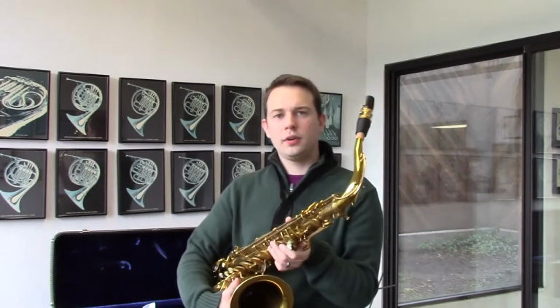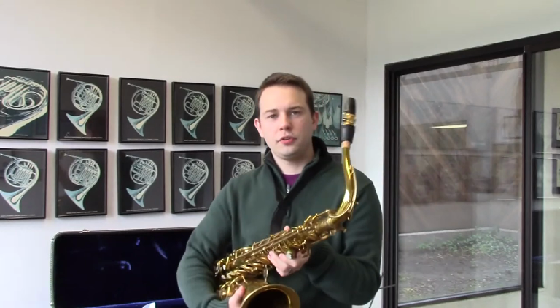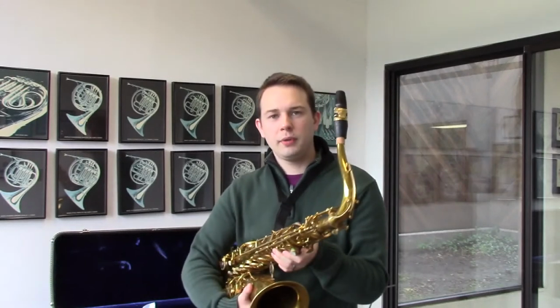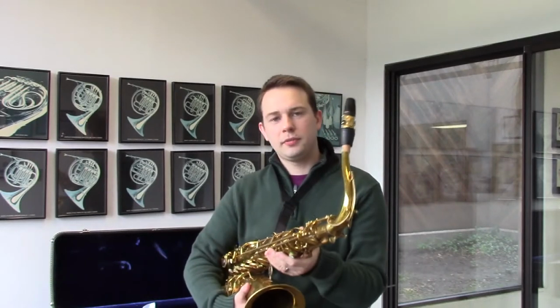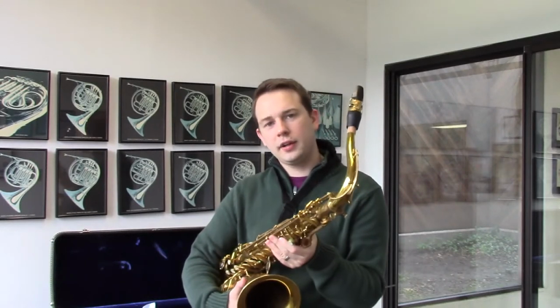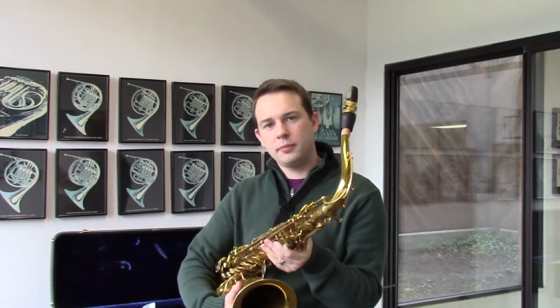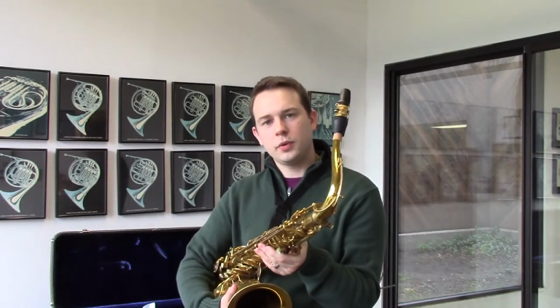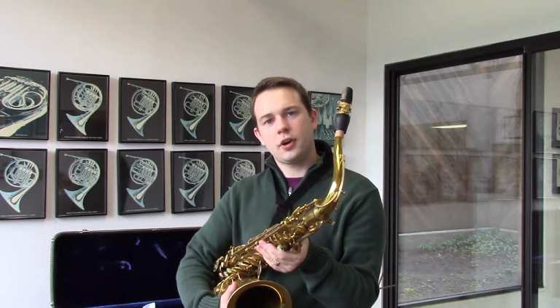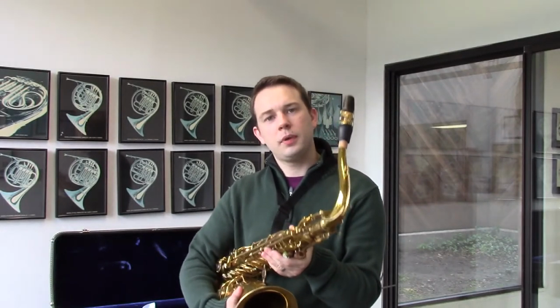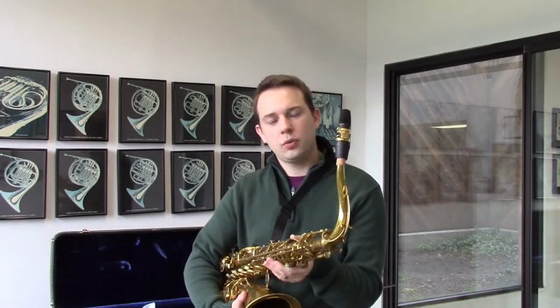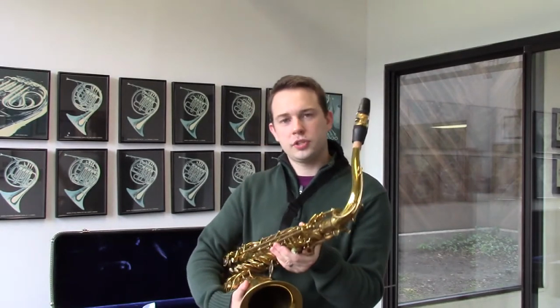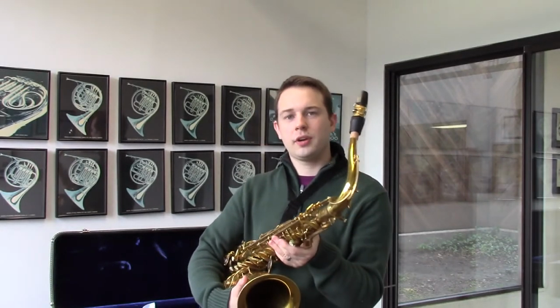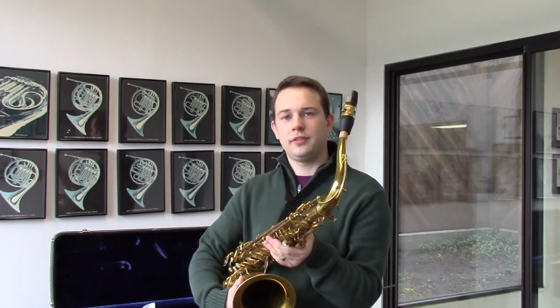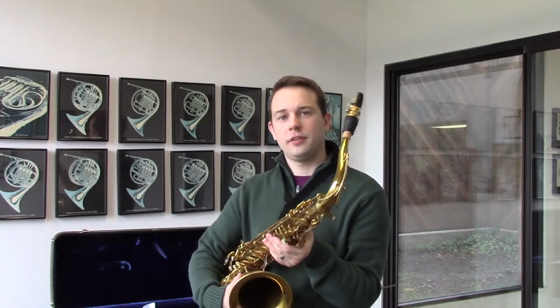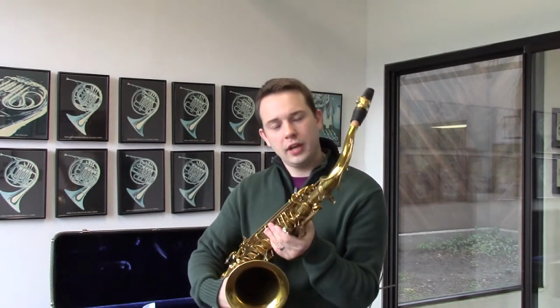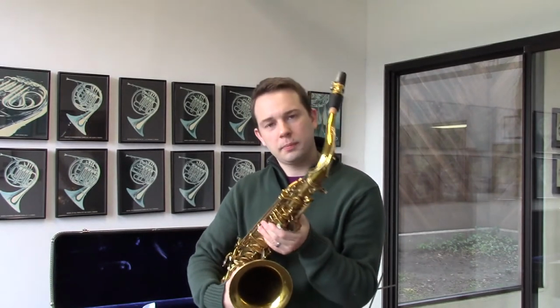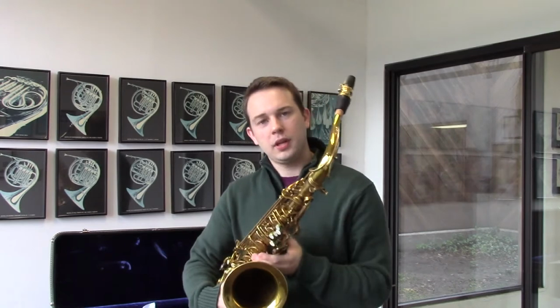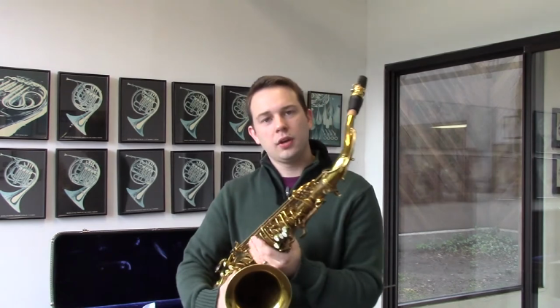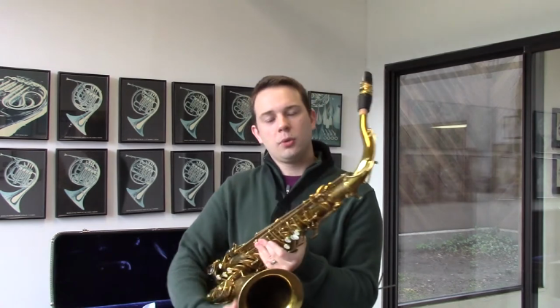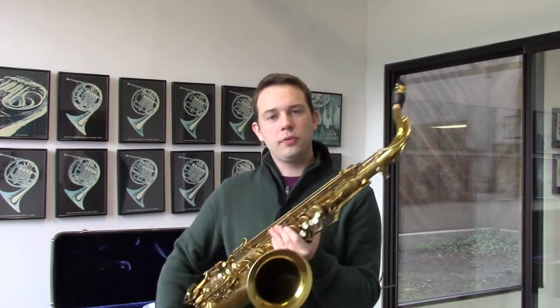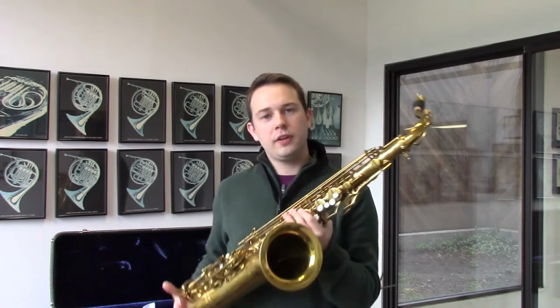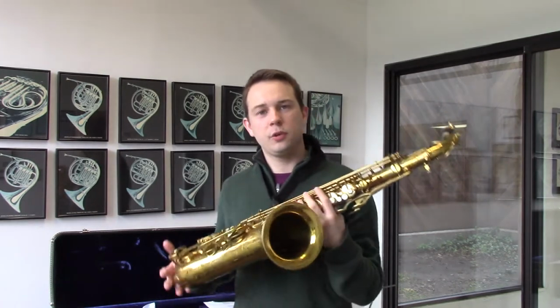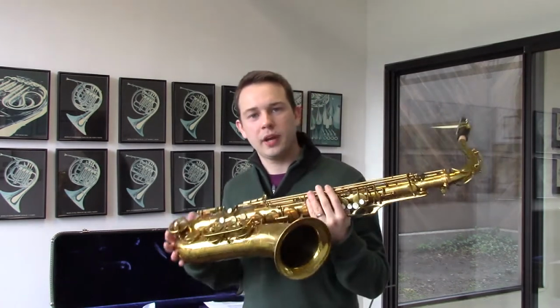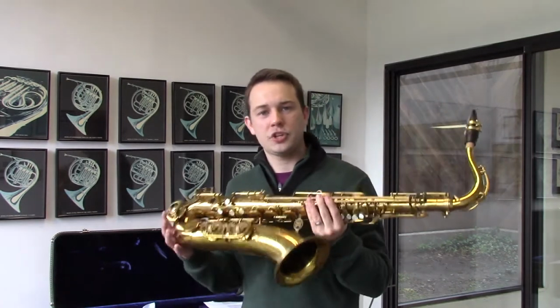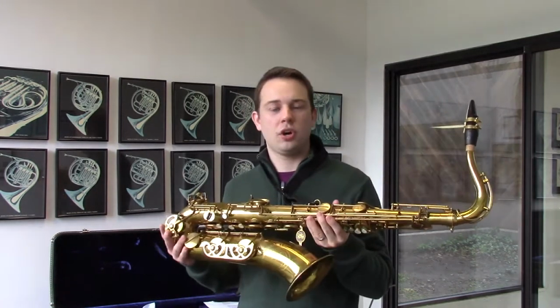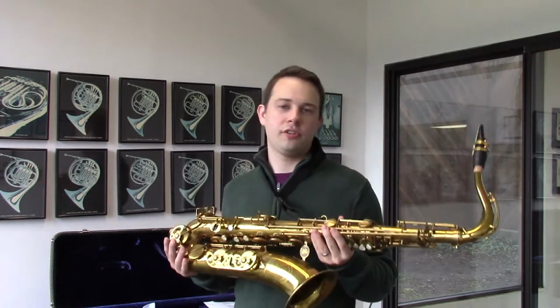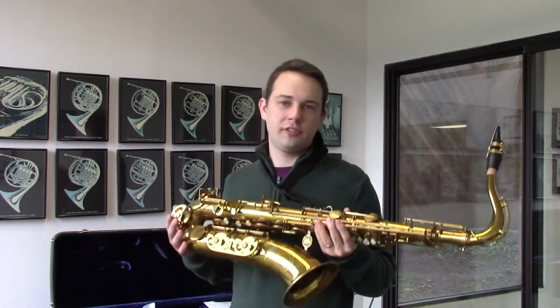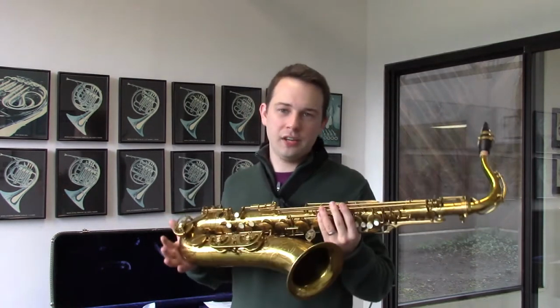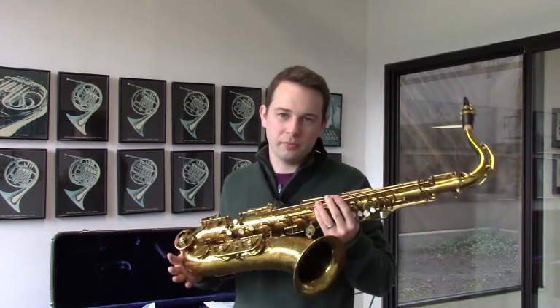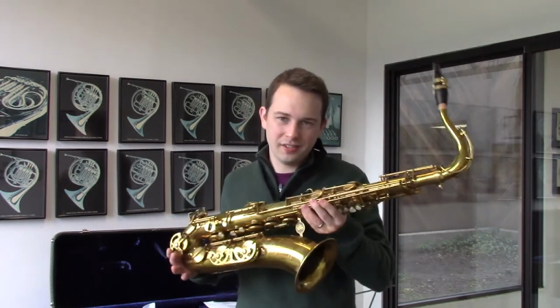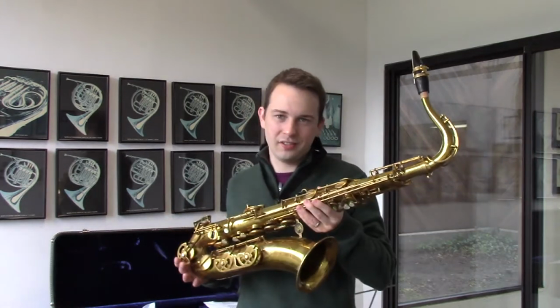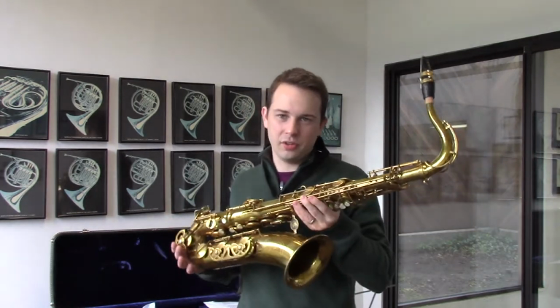Good afternoon. My name is Tyler. I'm here at Wichita Band in Wichita, Kansas, and today I'll be playing Buffet's Super Dine Action R16 from 1972.